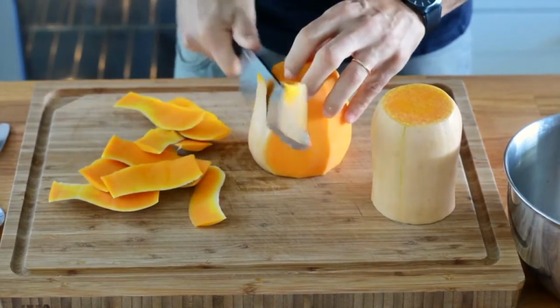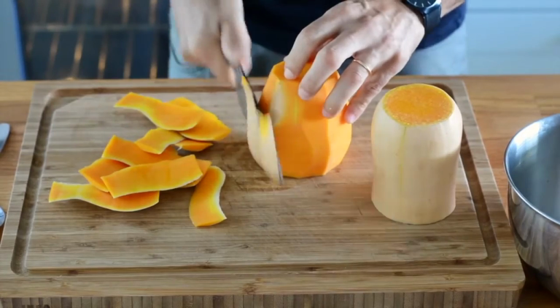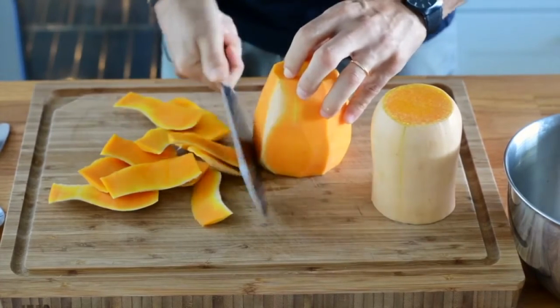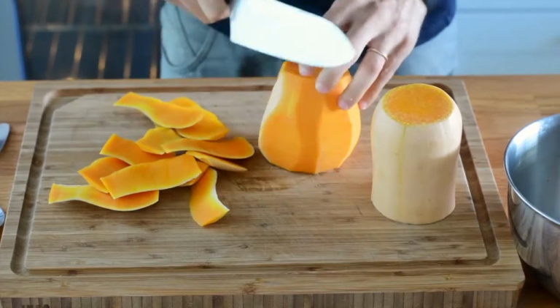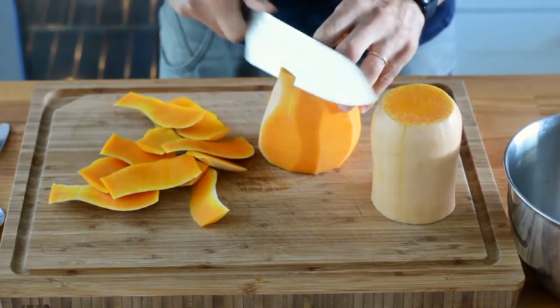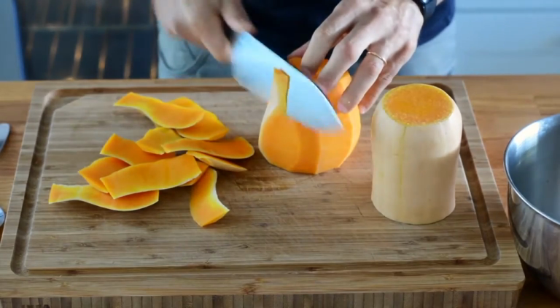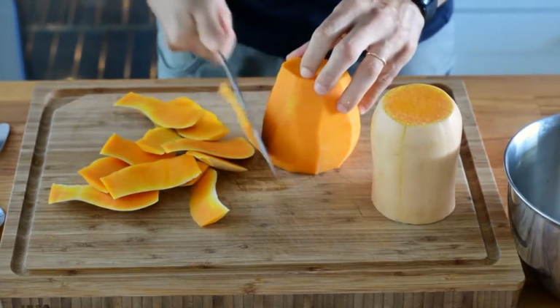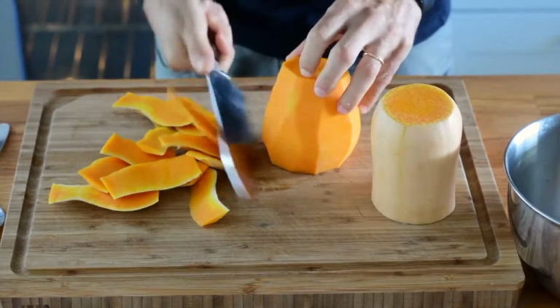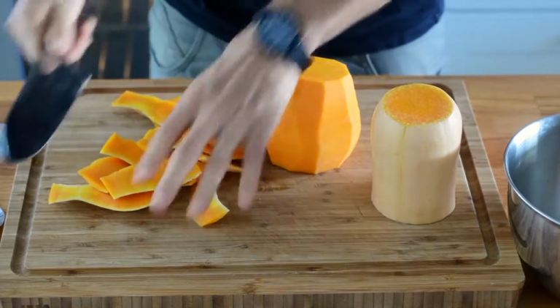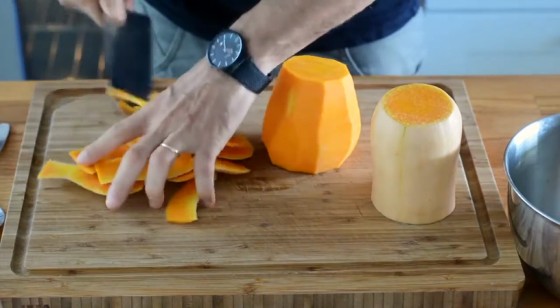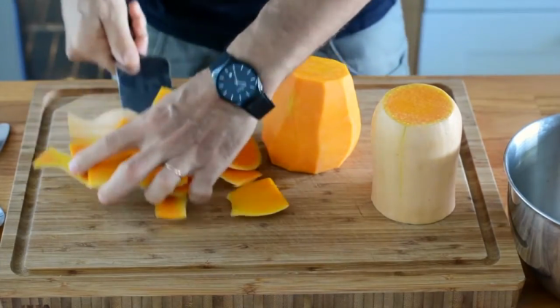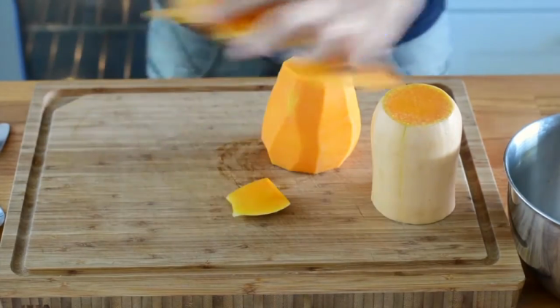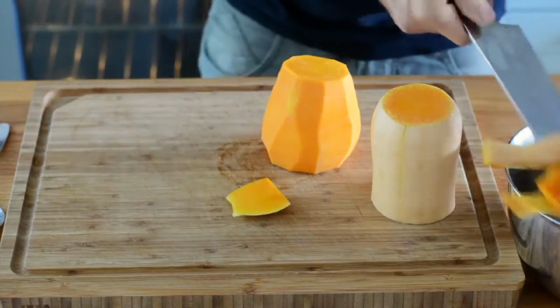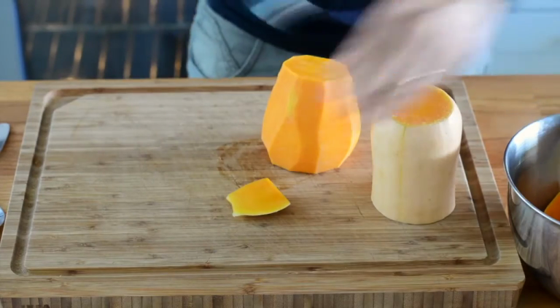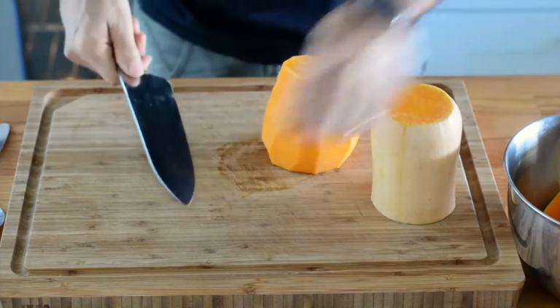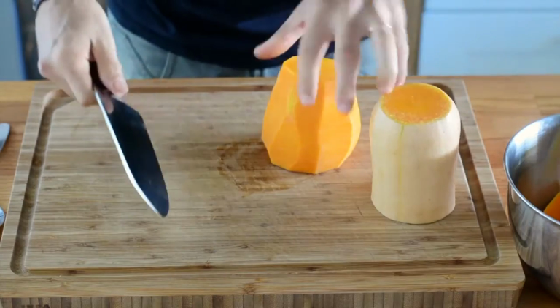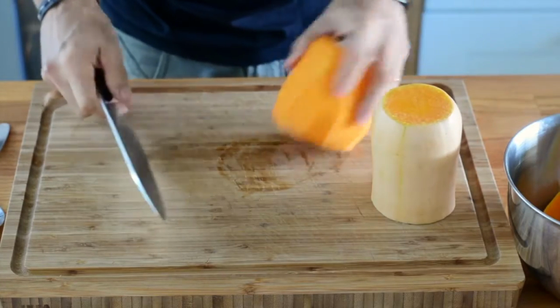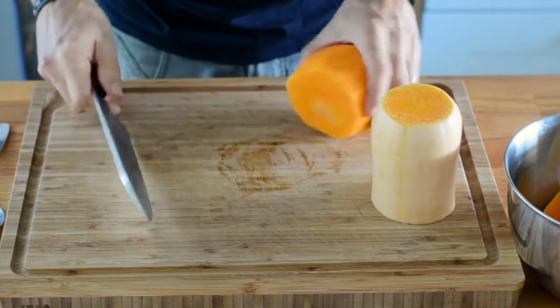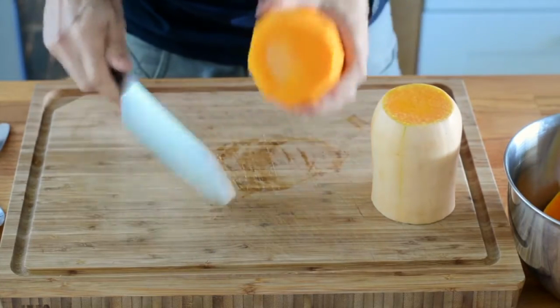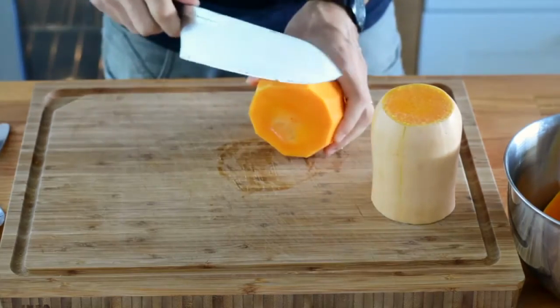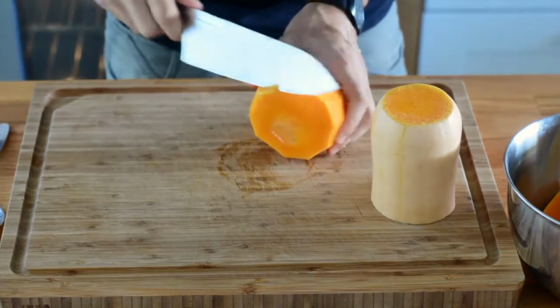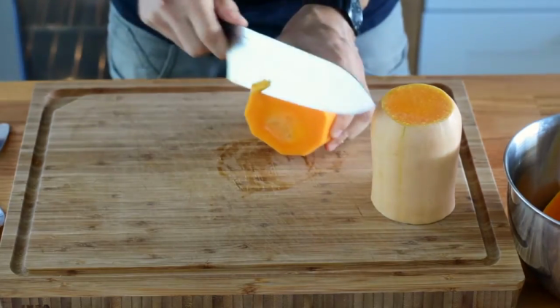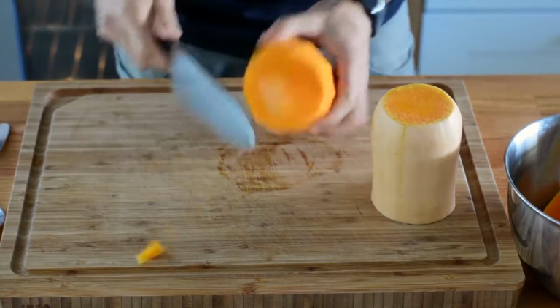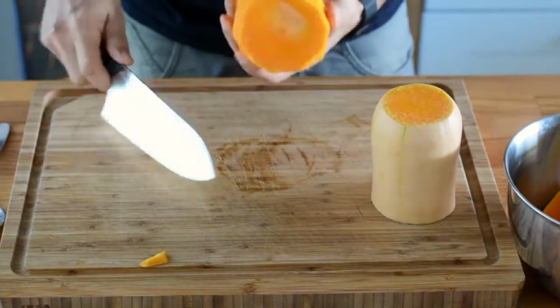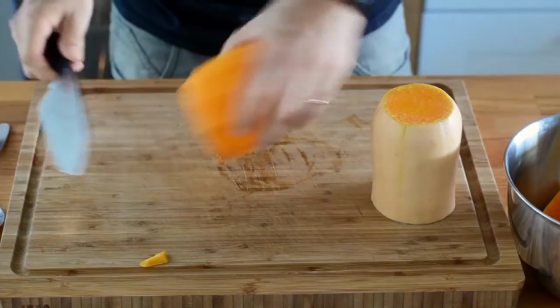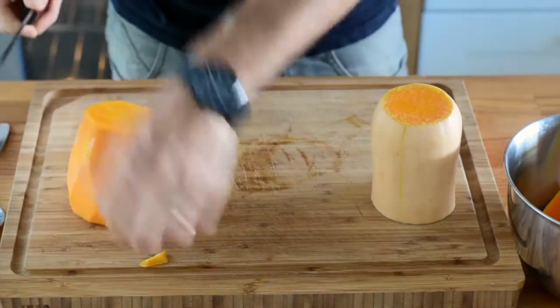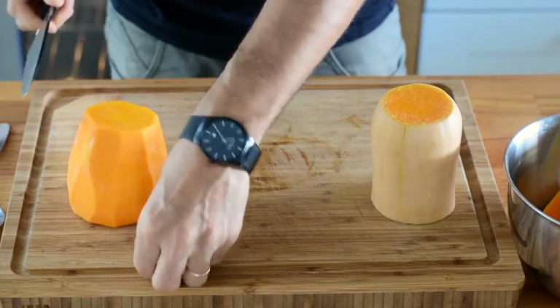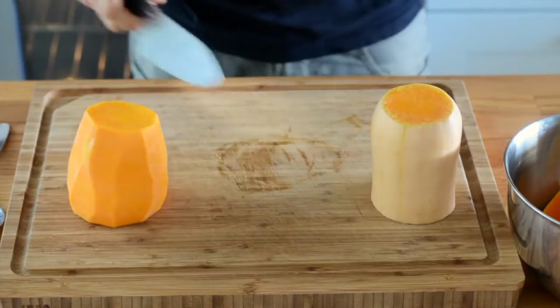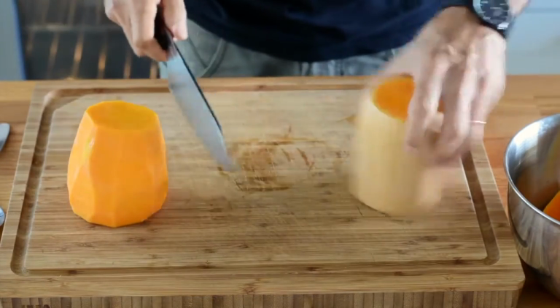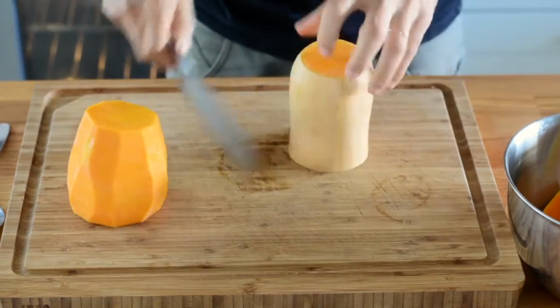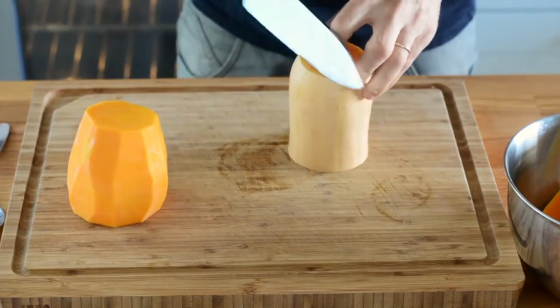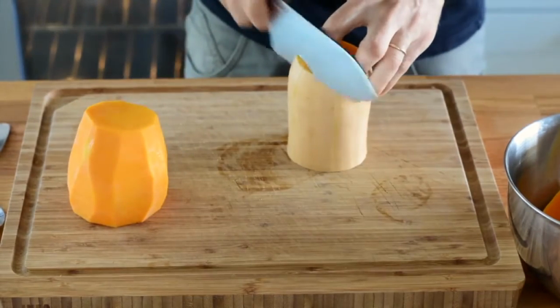Safety first — I advise you to use a very good chef knife for this job, and make sure your cutting board is safely secured with a rubber mat. The peel is a little tough and resistant, so make sure you're not distracted while doing this.